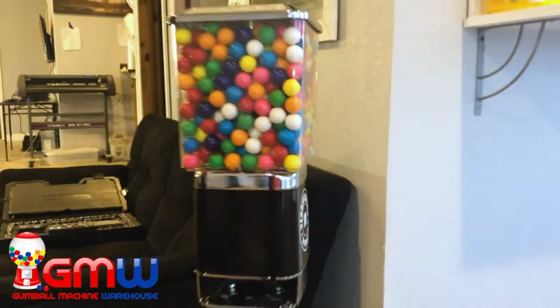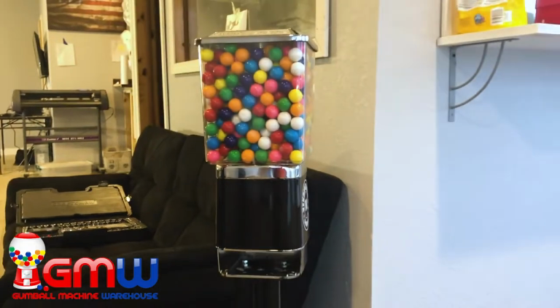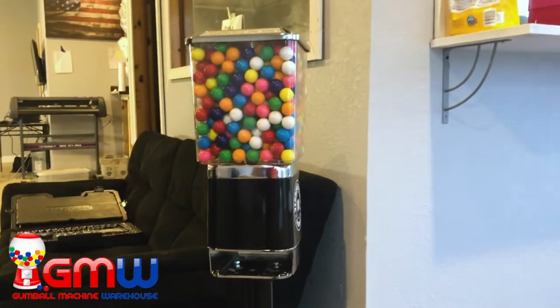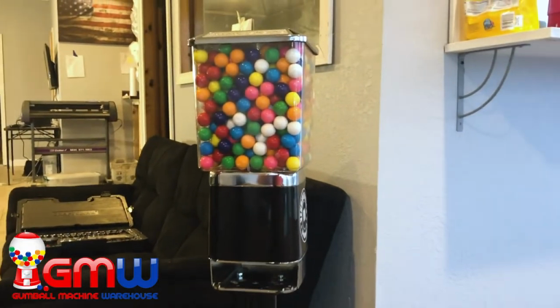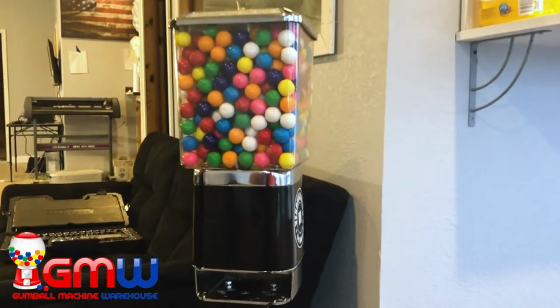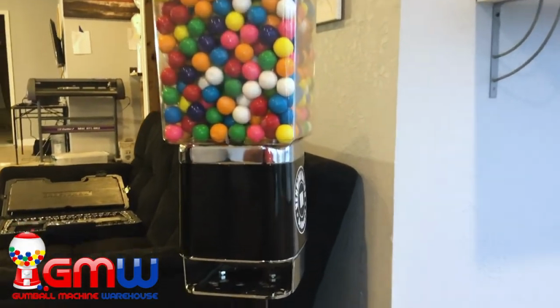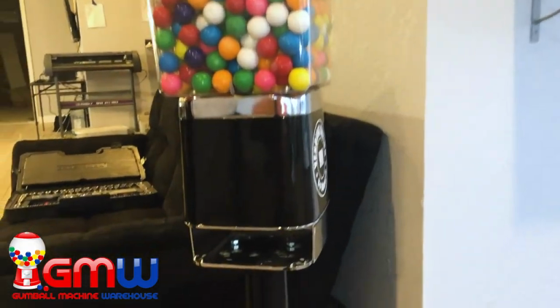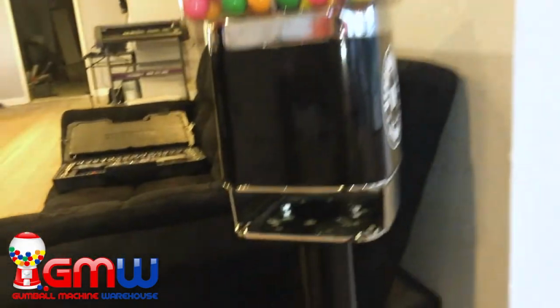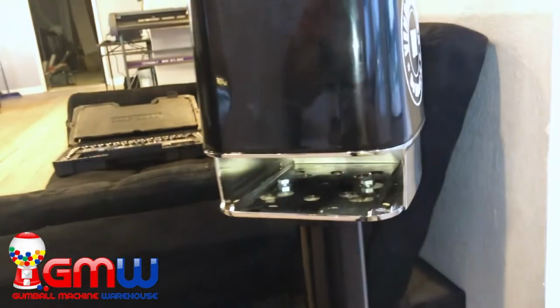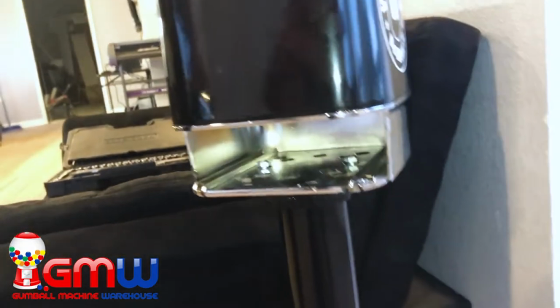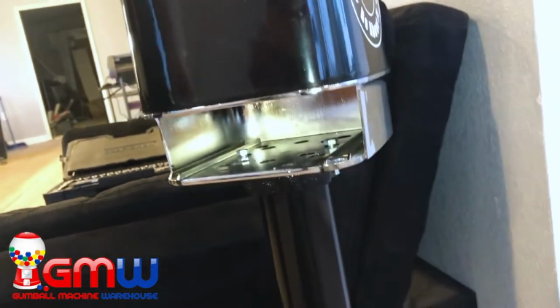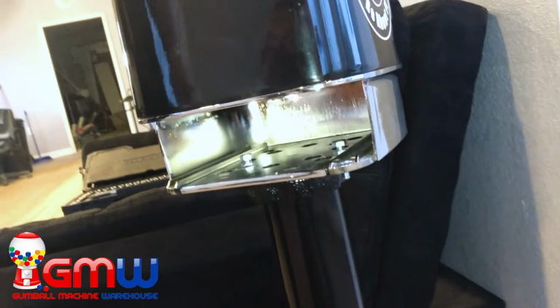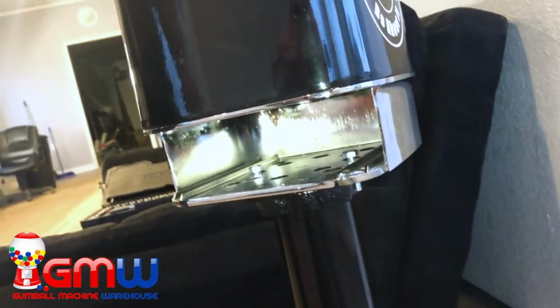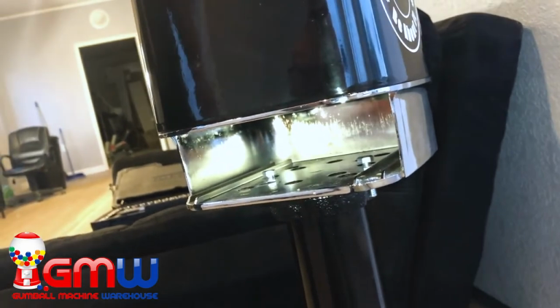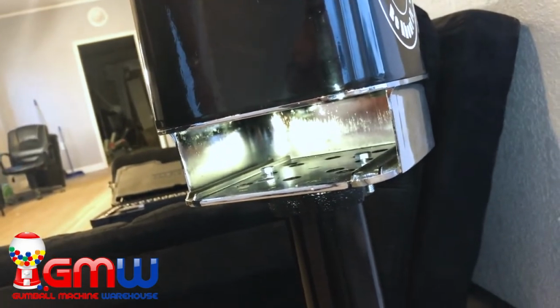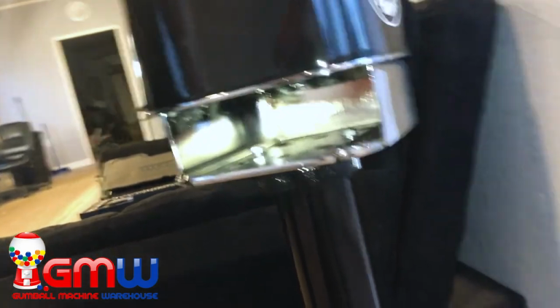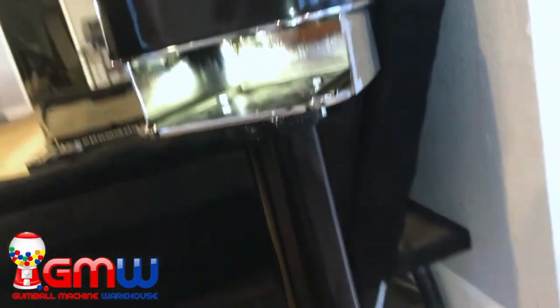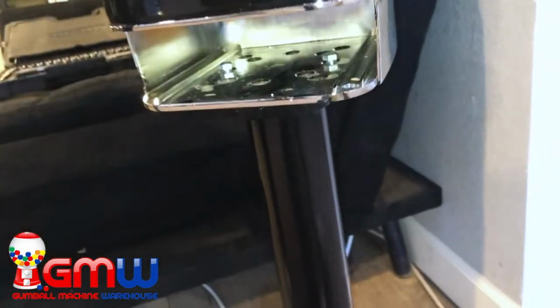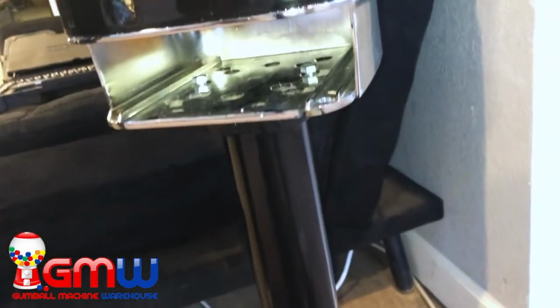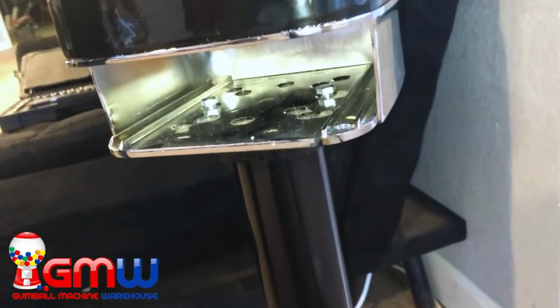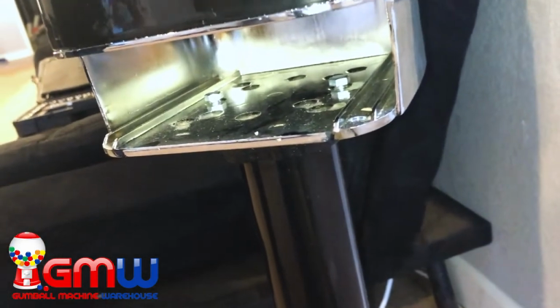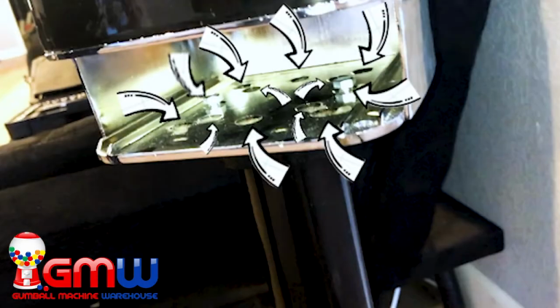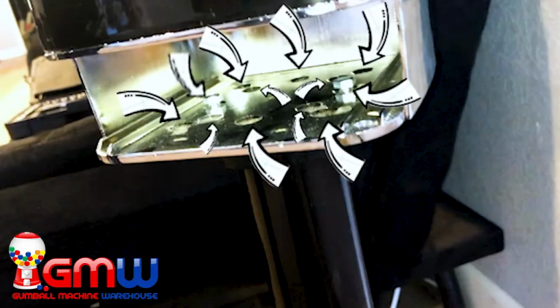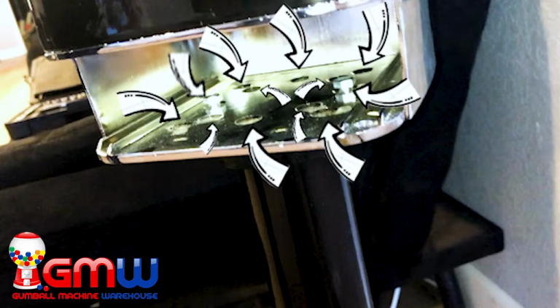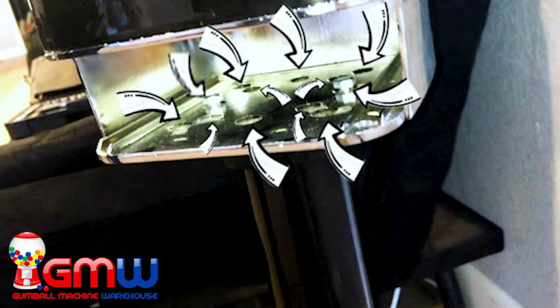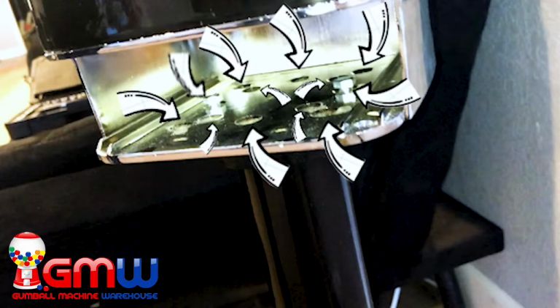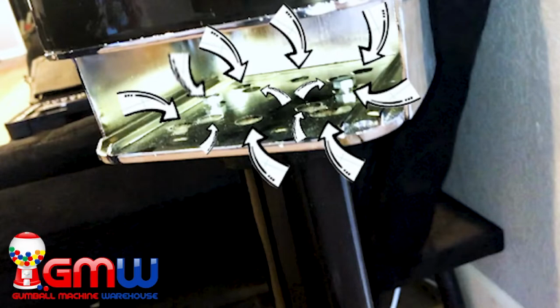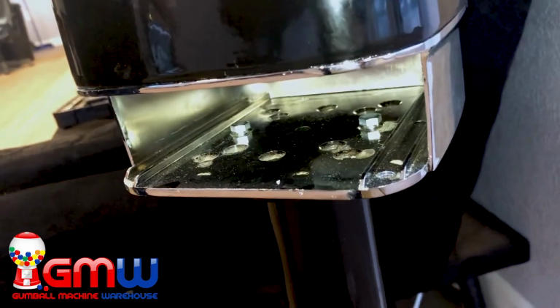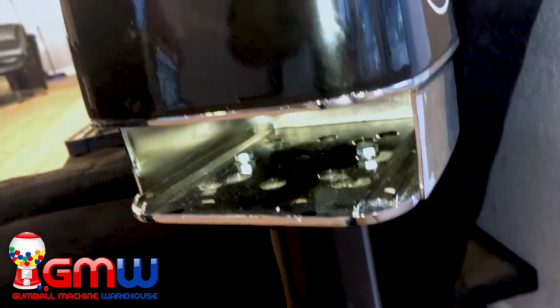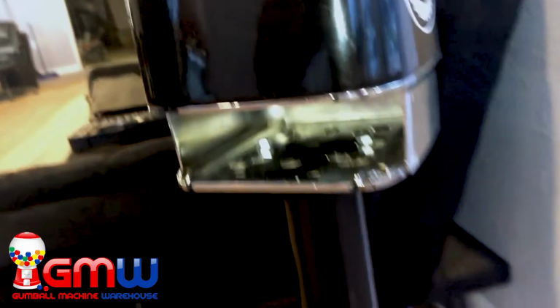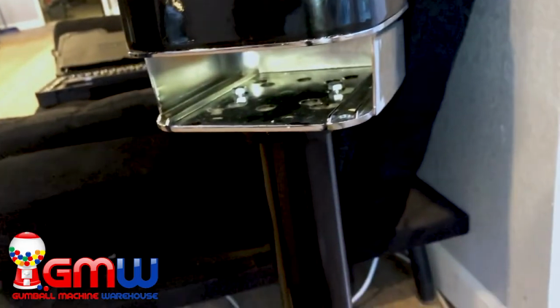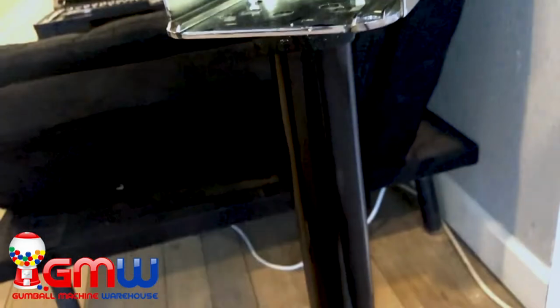Hello everybody, today I'm going to be teaching you how to slide in a coin drawer into our Rhino Supreme. As you can see, there are a whole bunch of different holes that you can put those bolts through to attach your Rhino Supreme to your stand.